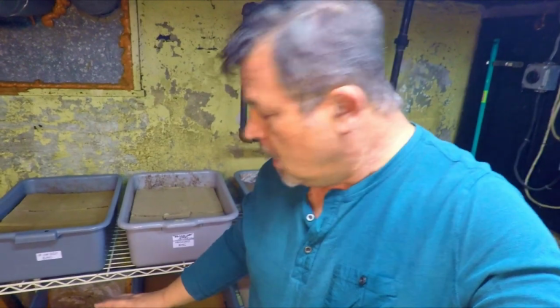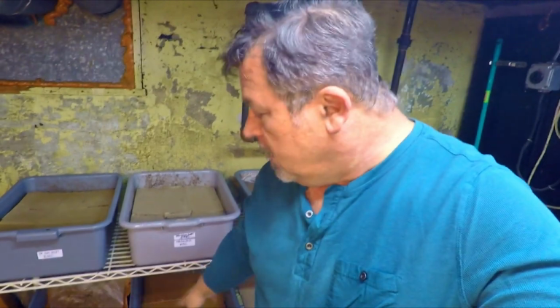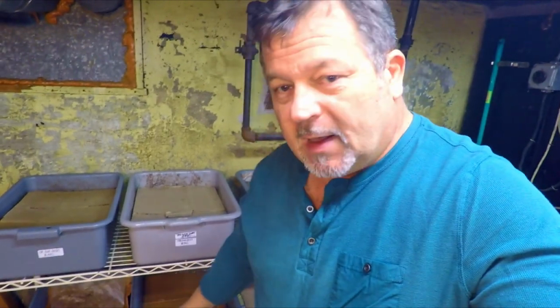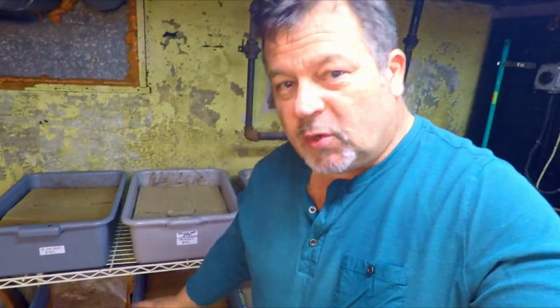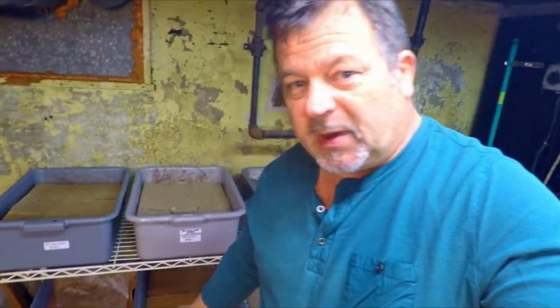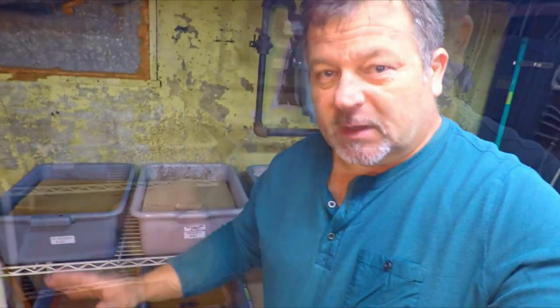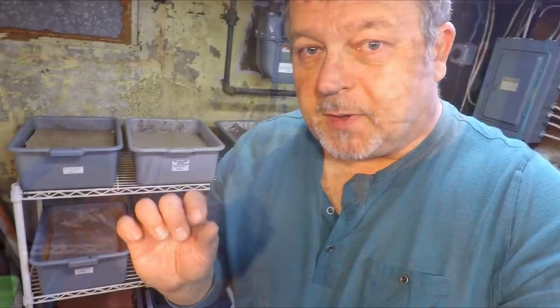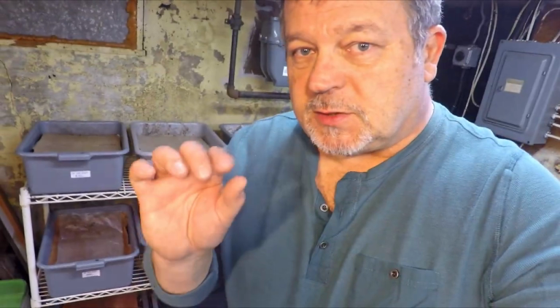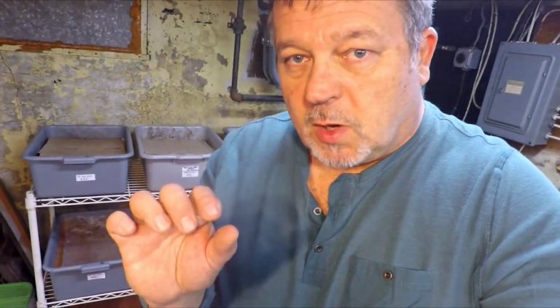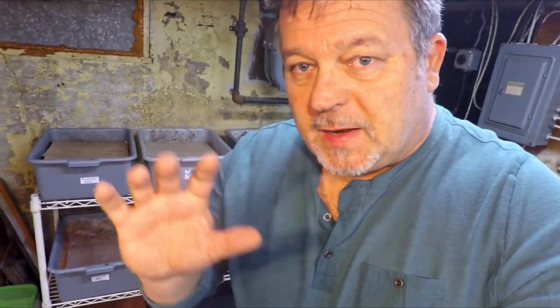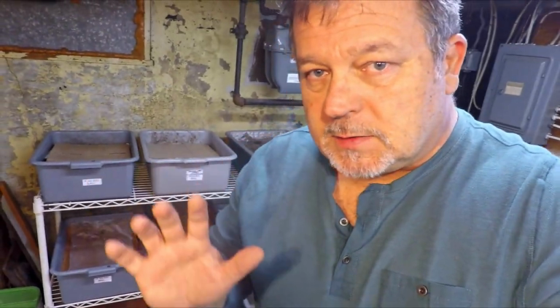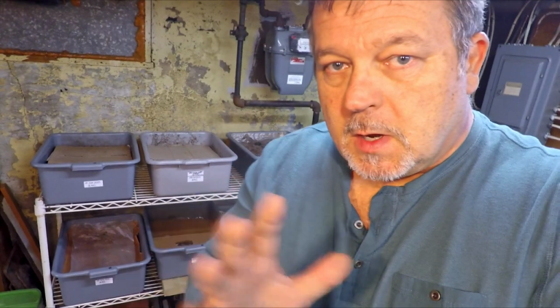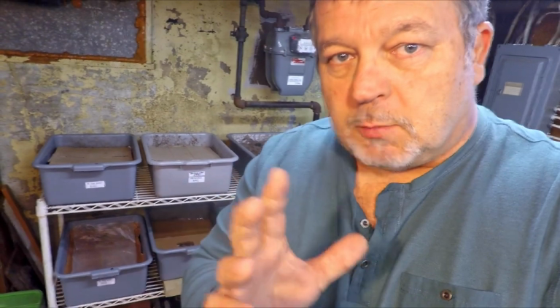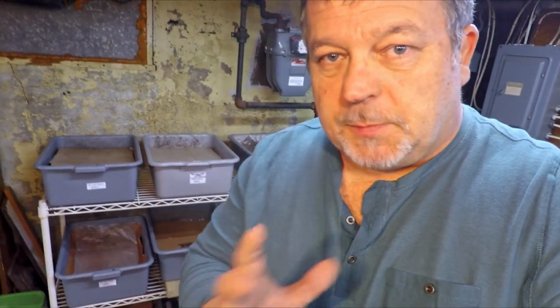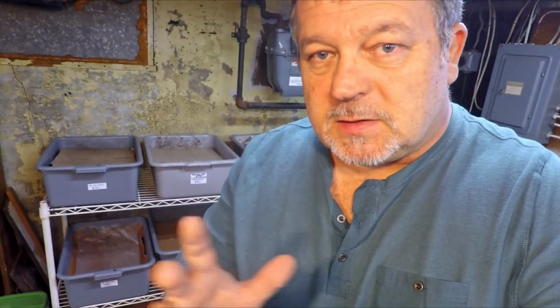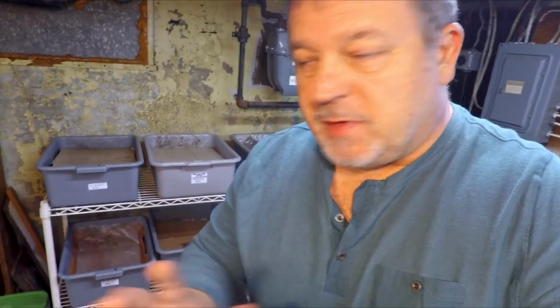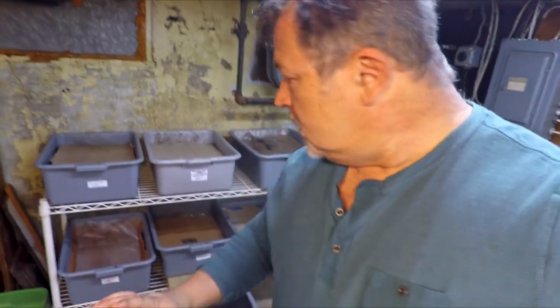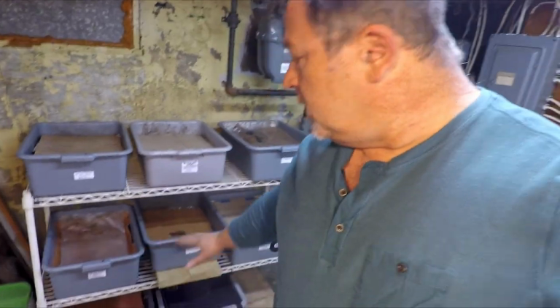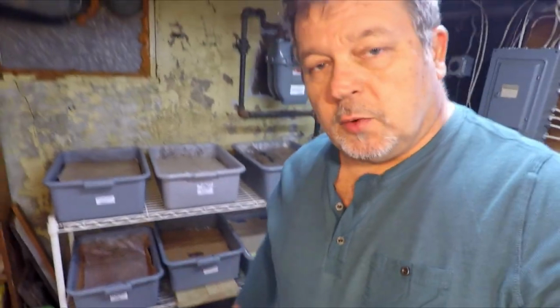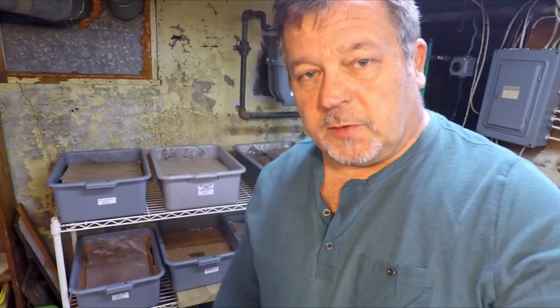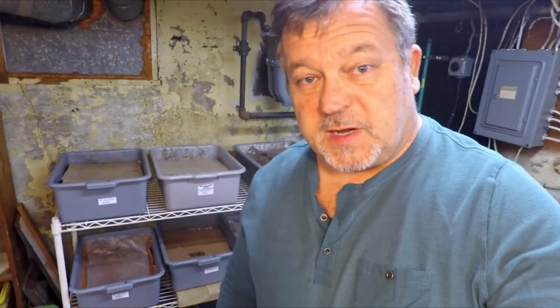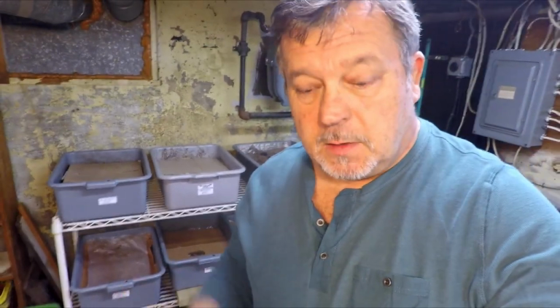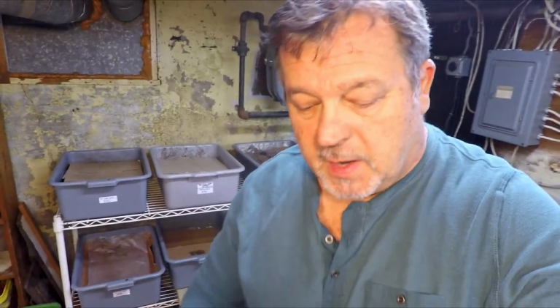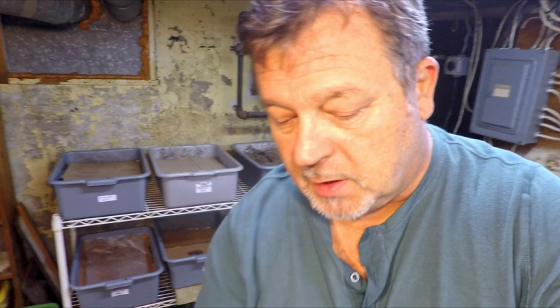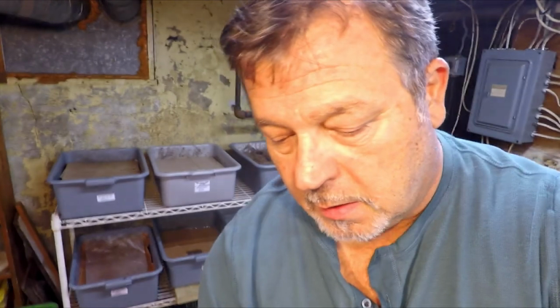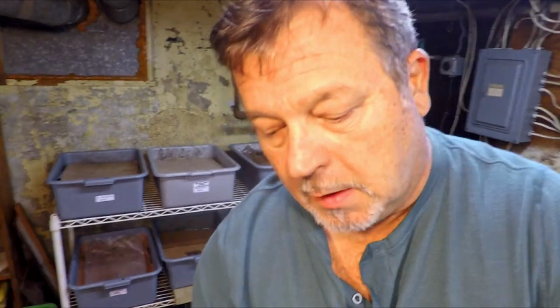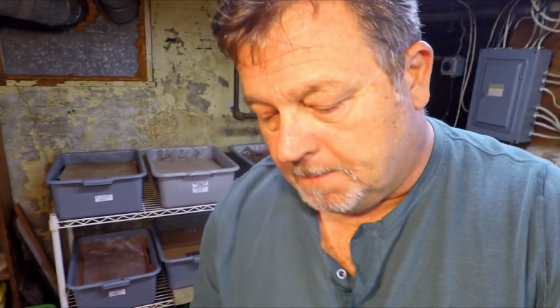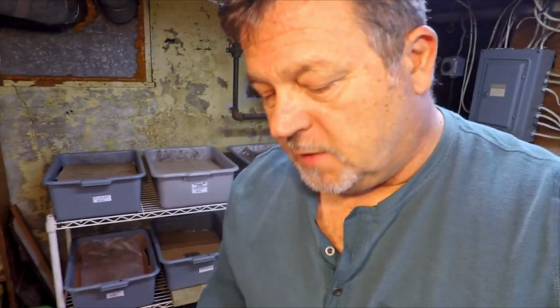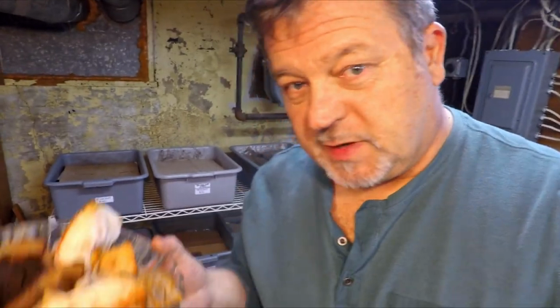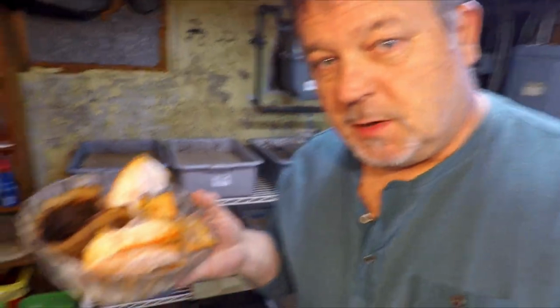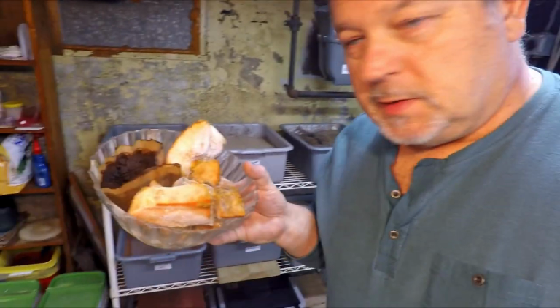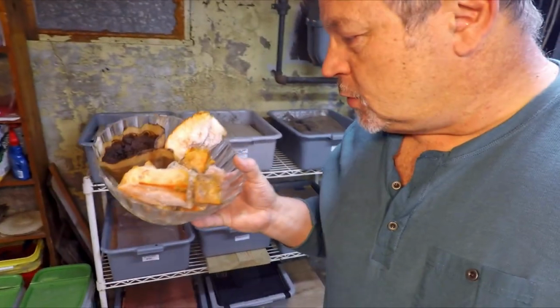For a while I was treating it special — small populations meant small feedings and small space to give them. But at this point they've been moved into a full-size bin, and today they're going to get a full-size meal, that's for sure.